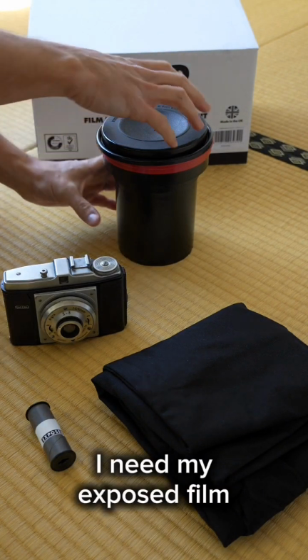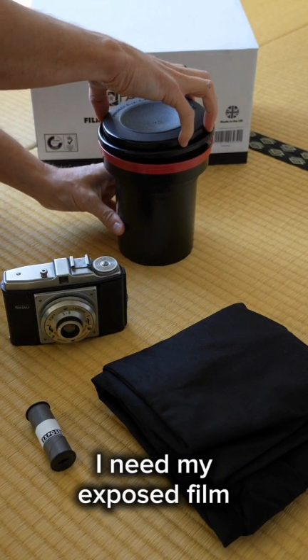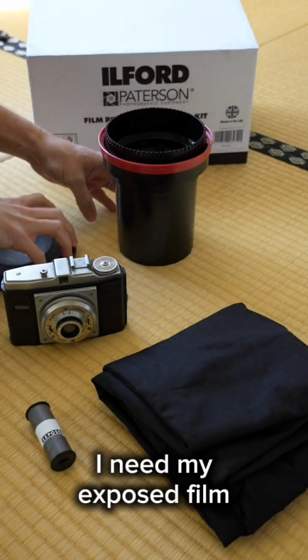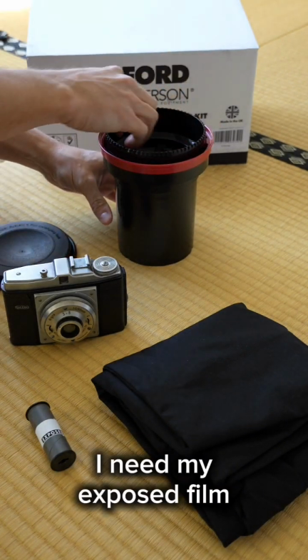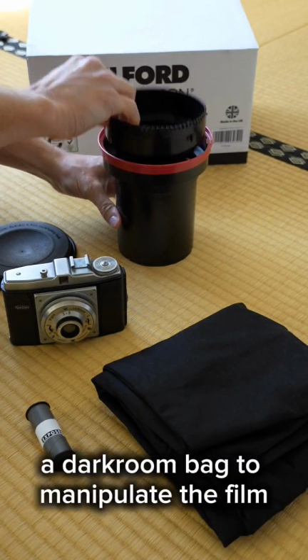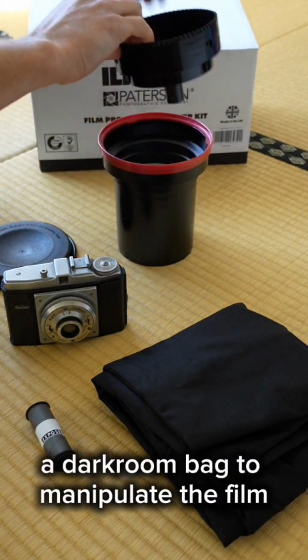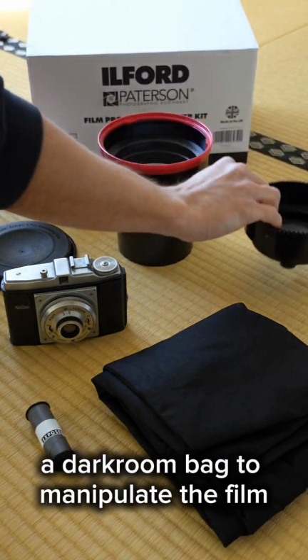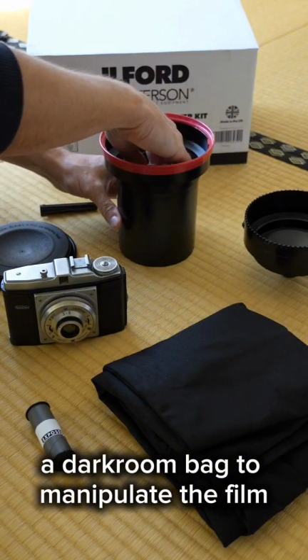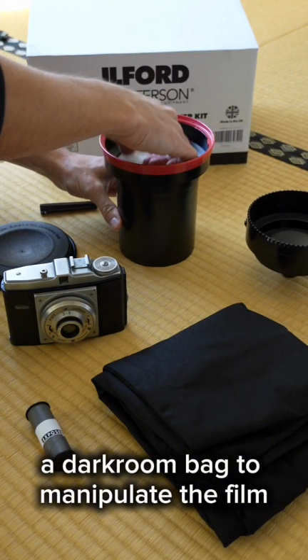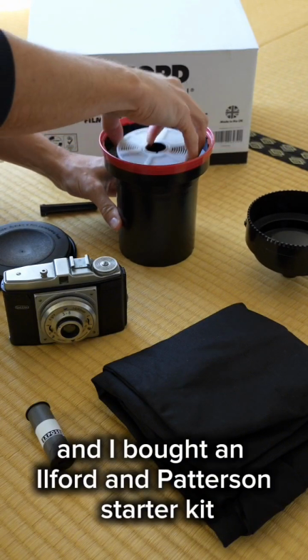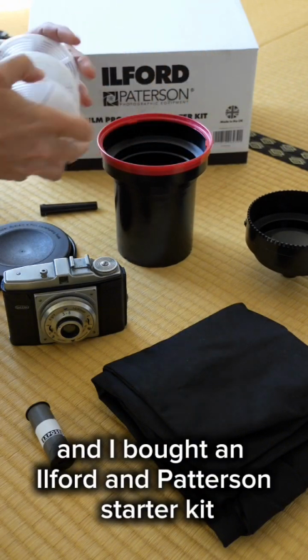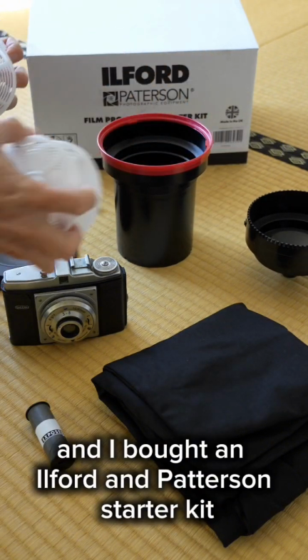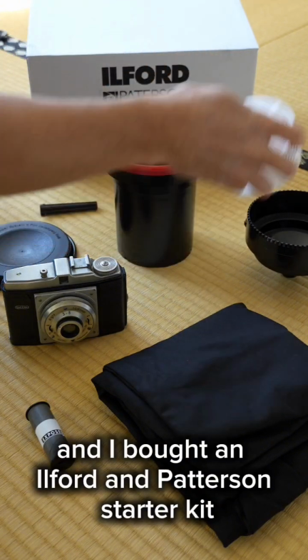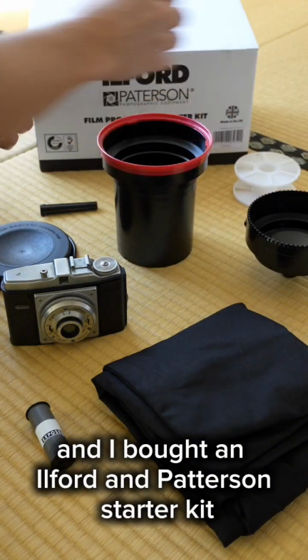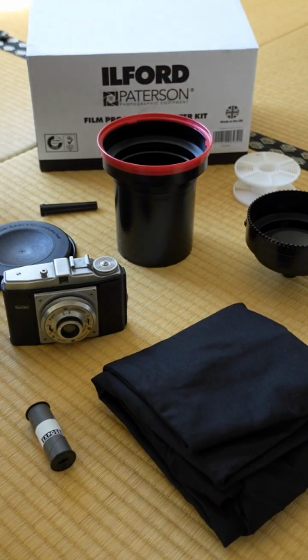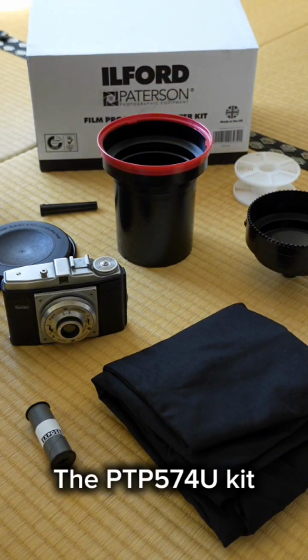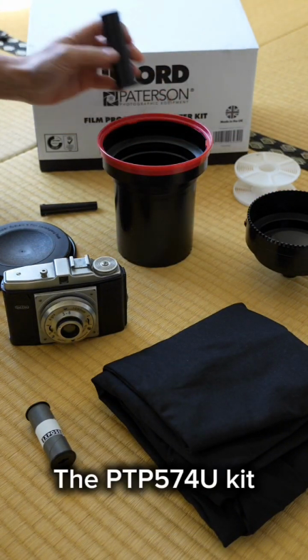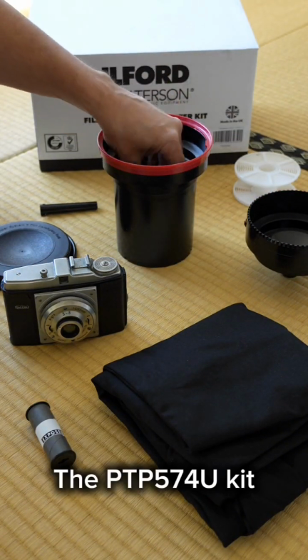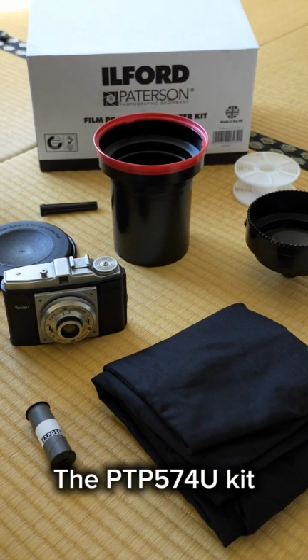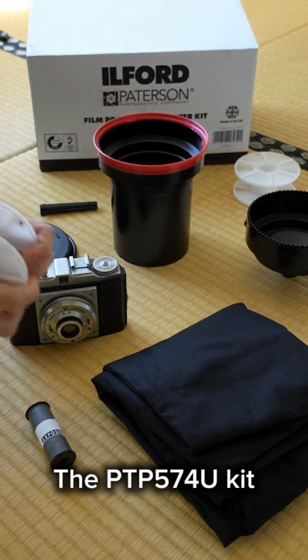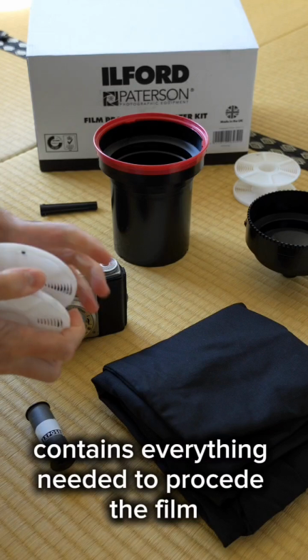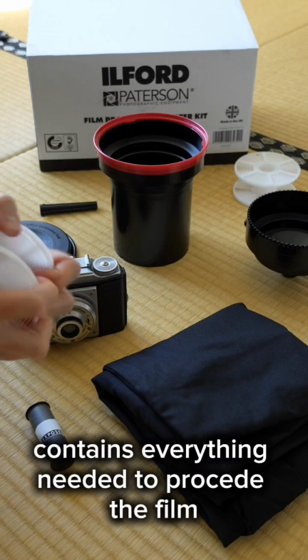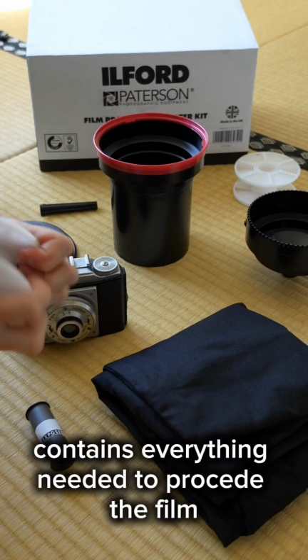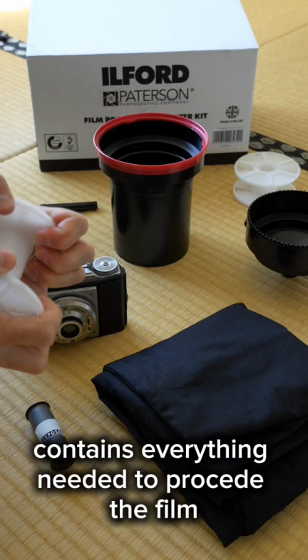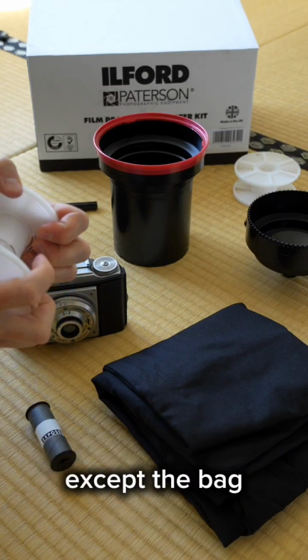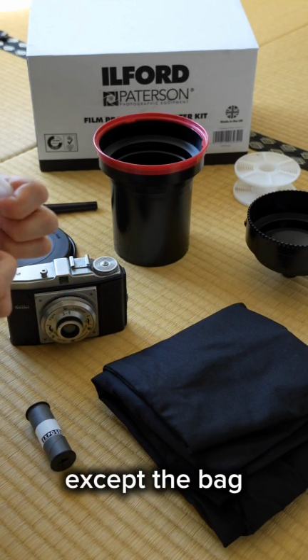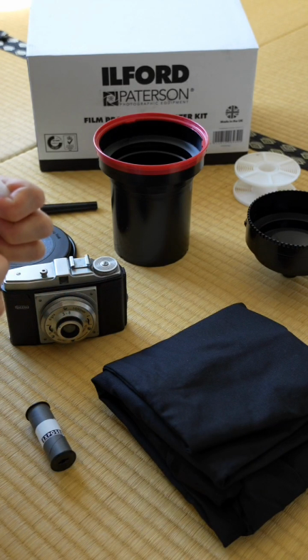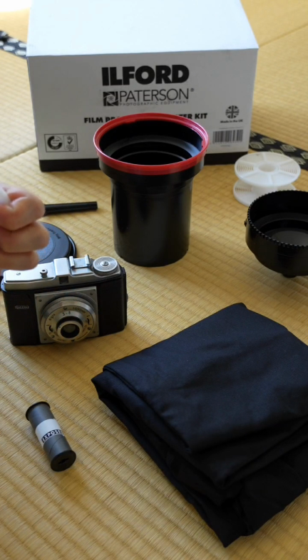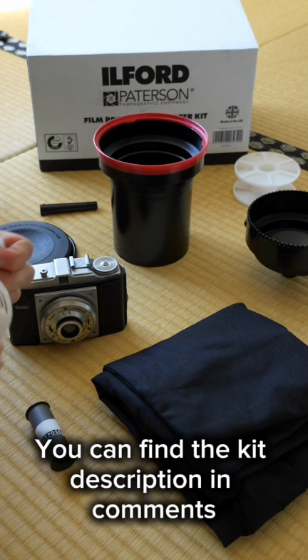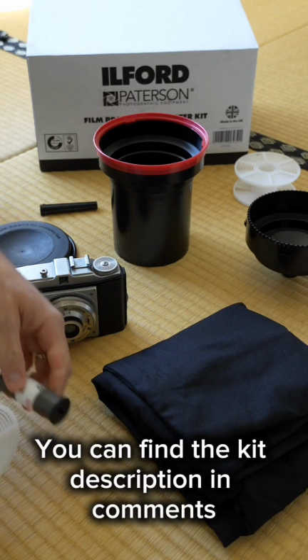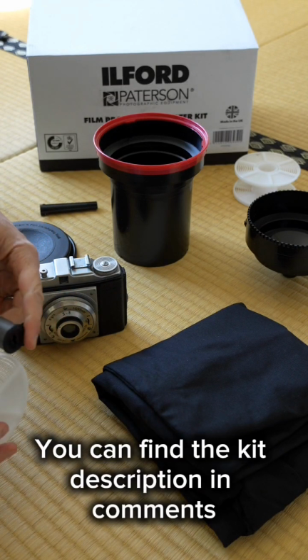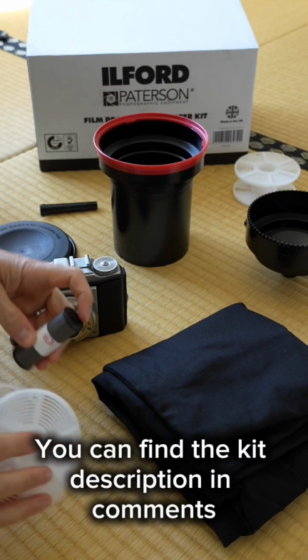I need my exposed film, a darkroom bag to manipulate the film, and I bought an Ilford and Patterson starter kit. The PTP-574U kit contains everything needed to process the film except the bag. You can find the kit description in comments.